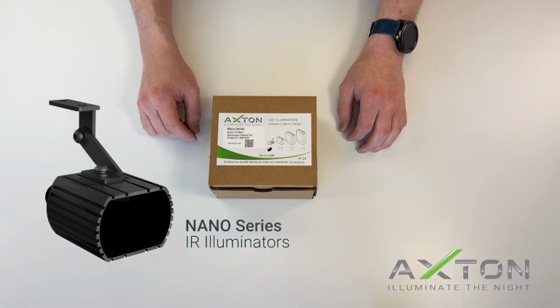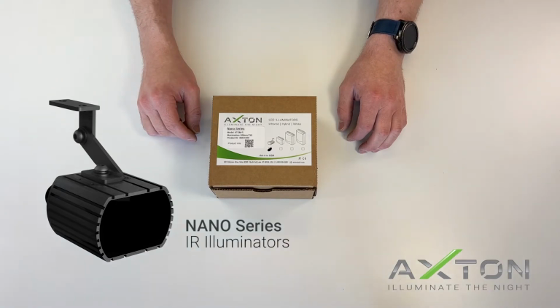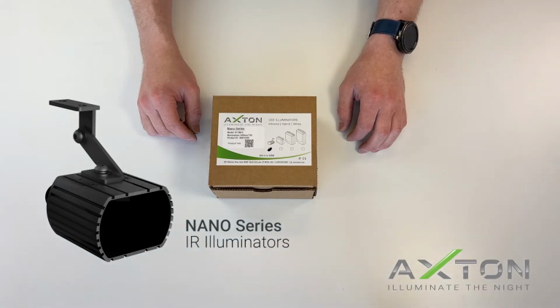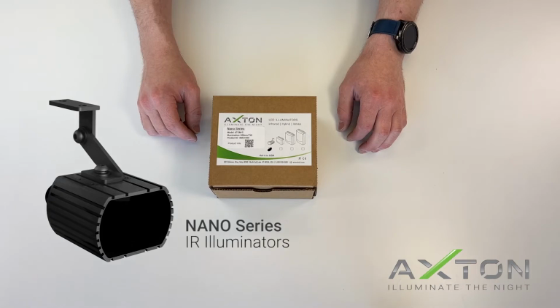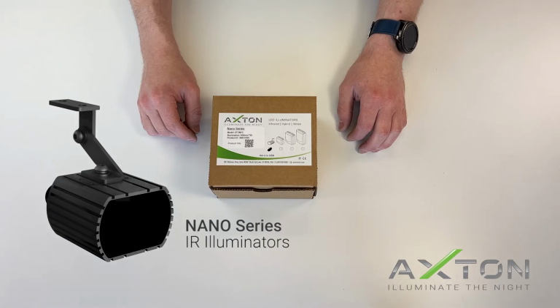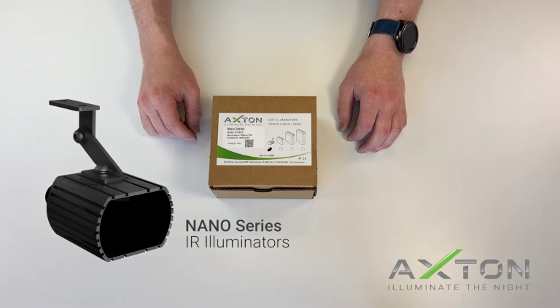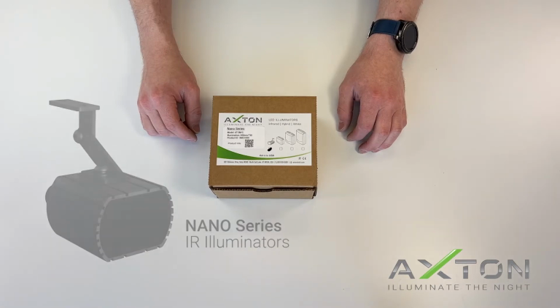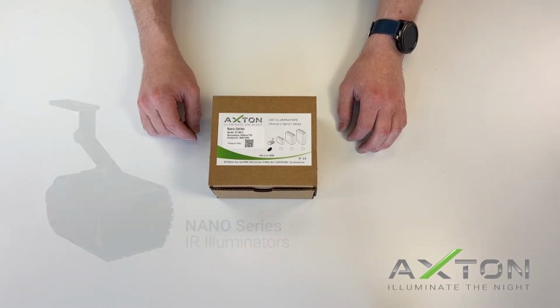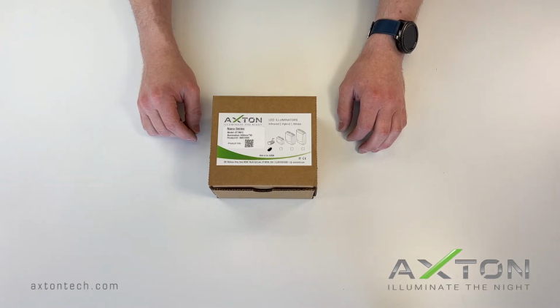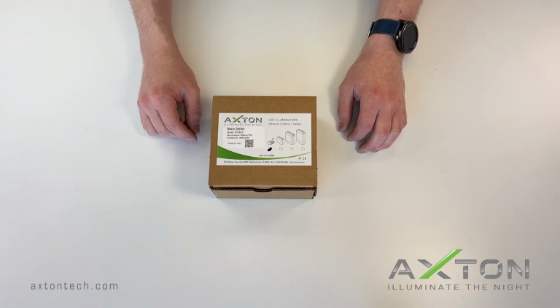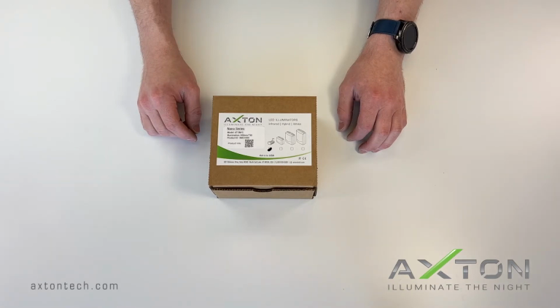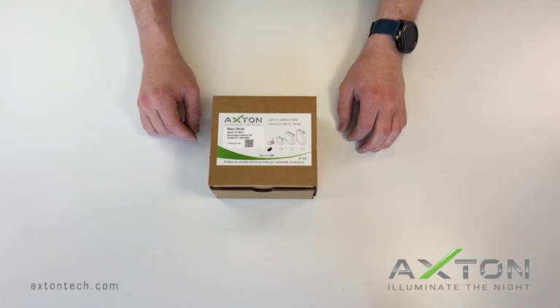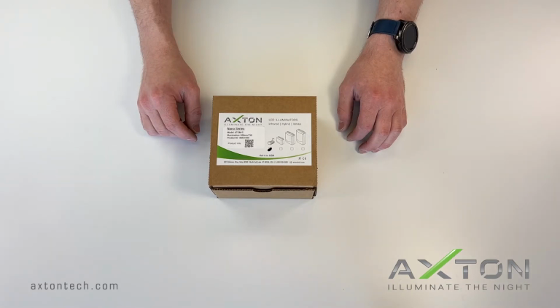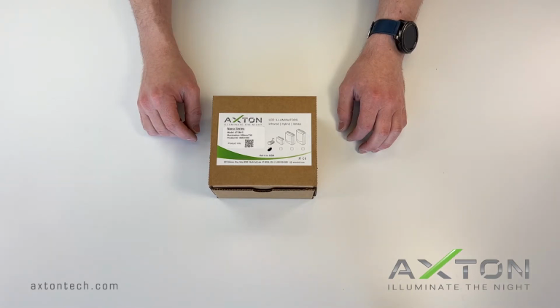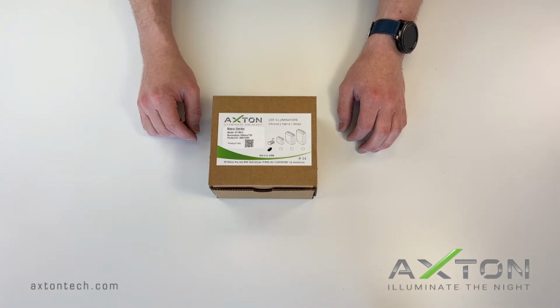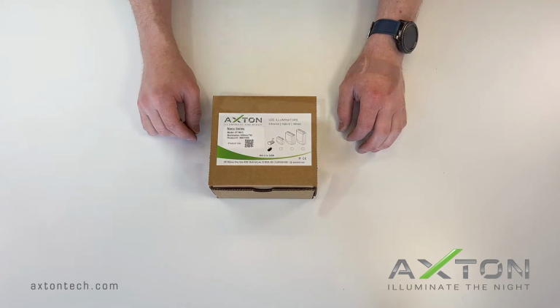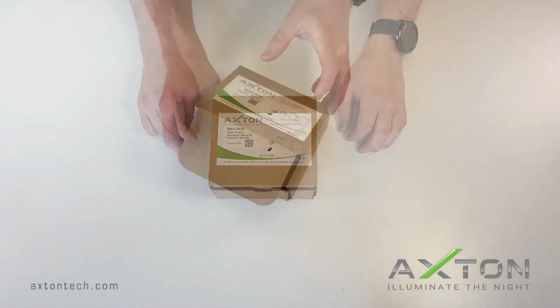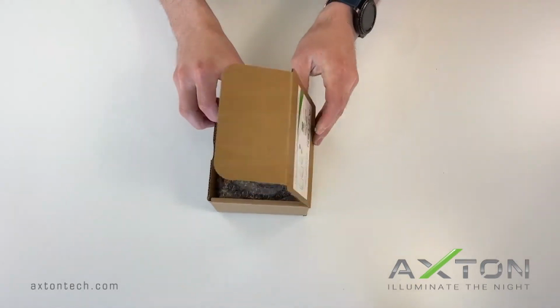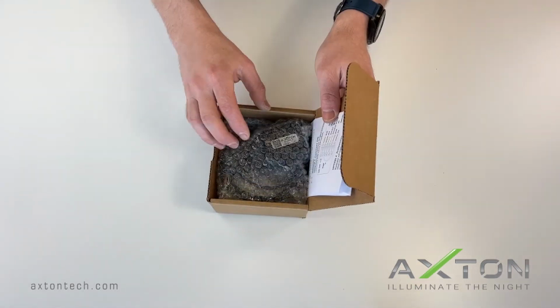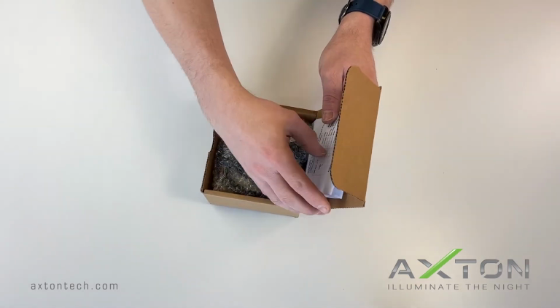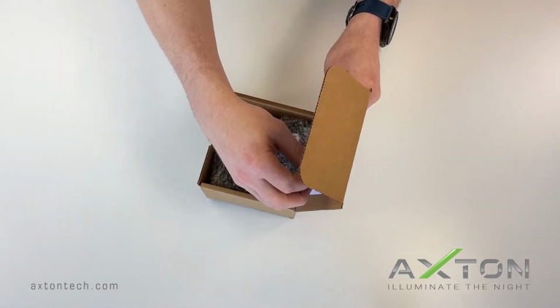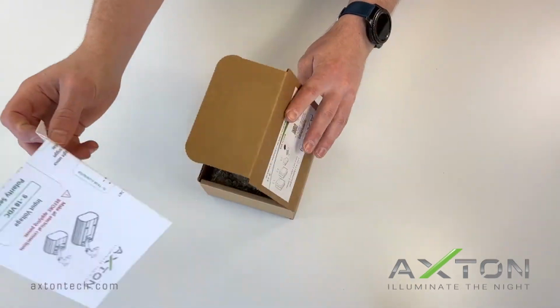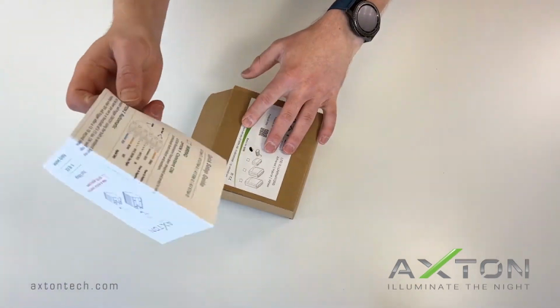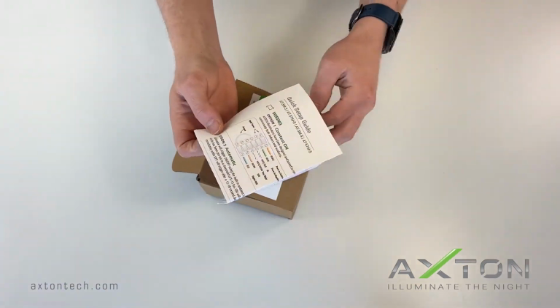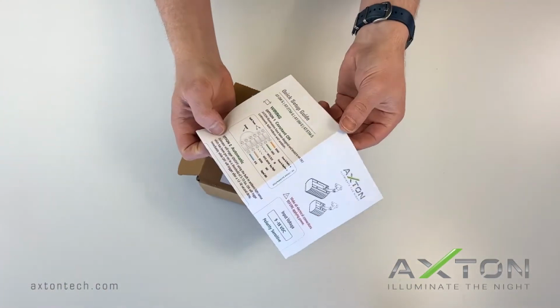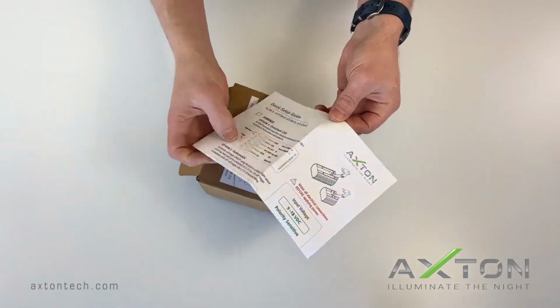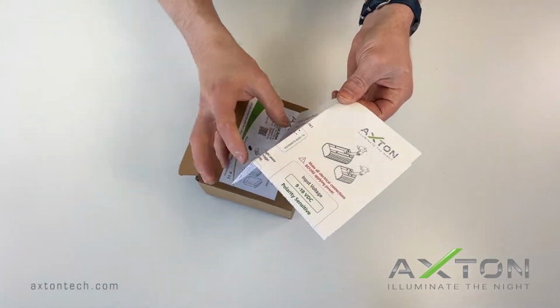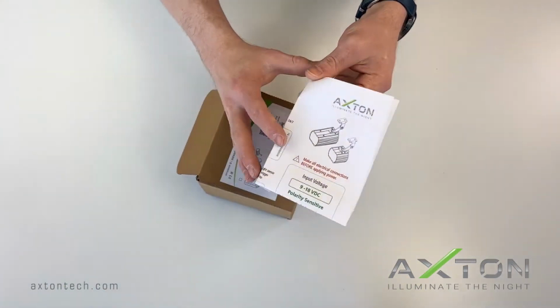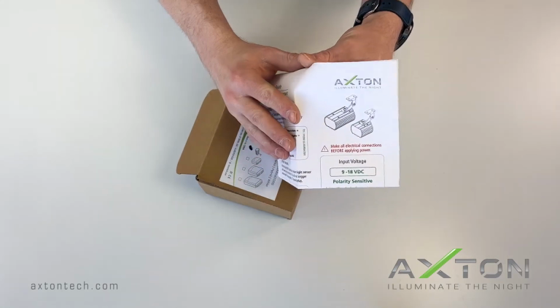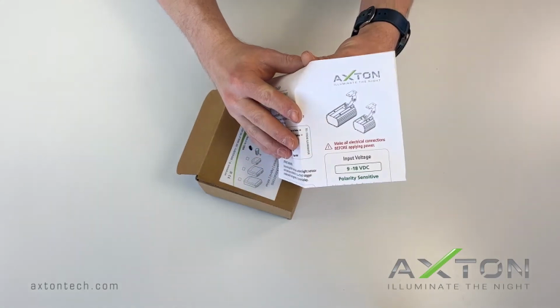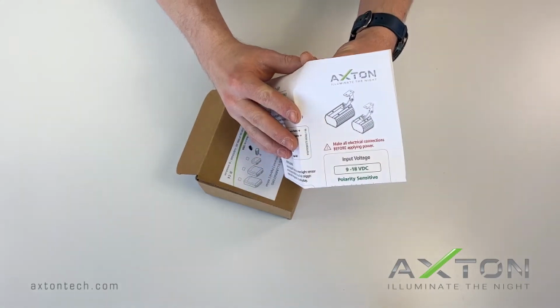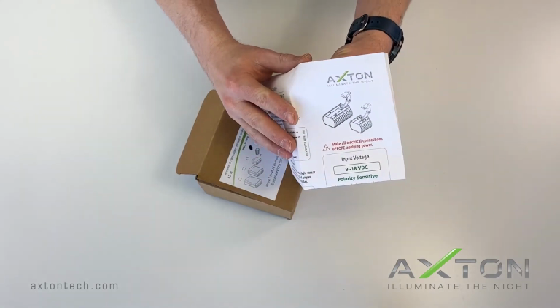There is also a QR code that you can scan for more information about the unit. When you pull the unit out, take note of the setup guide — it contains information for properly connecting your illuminator.